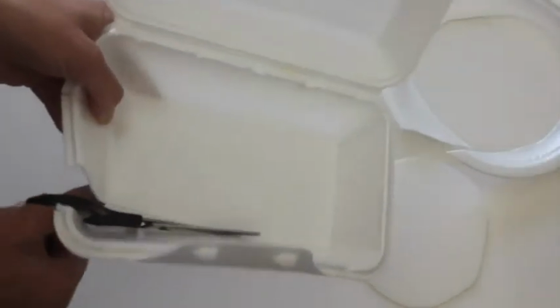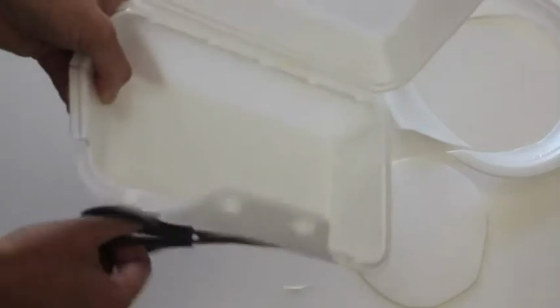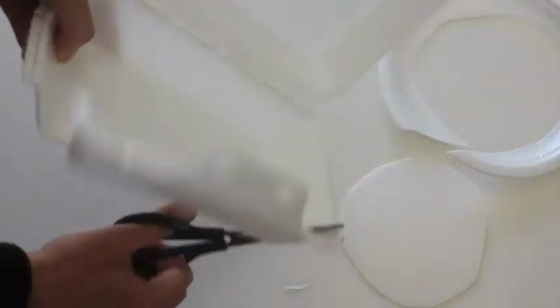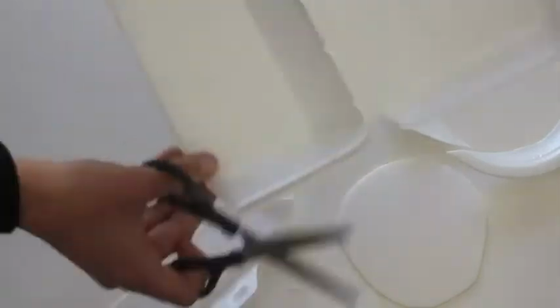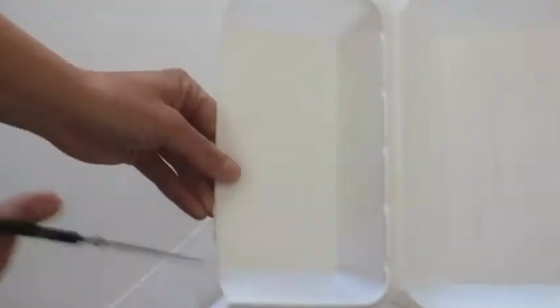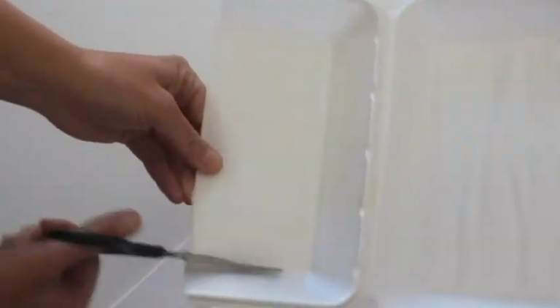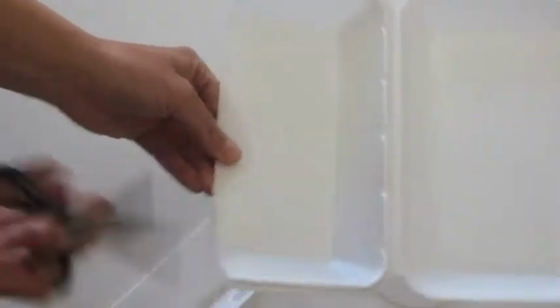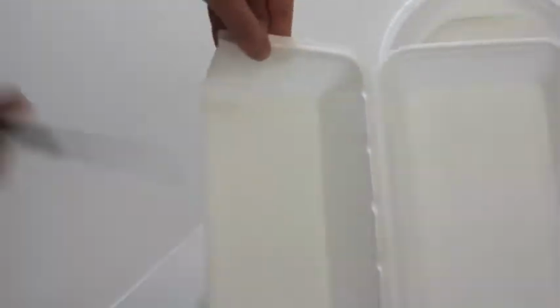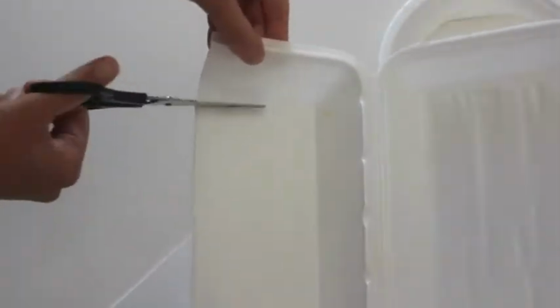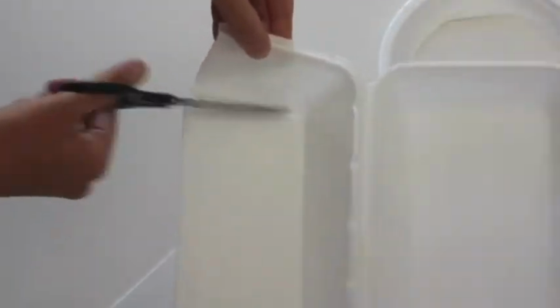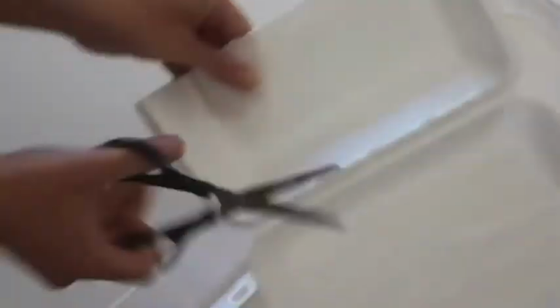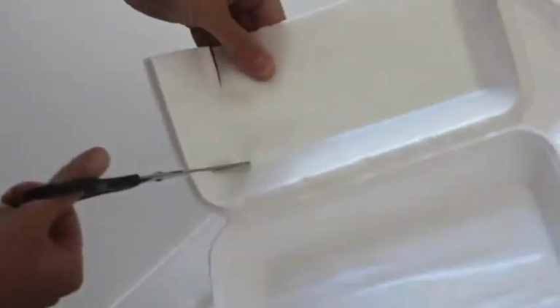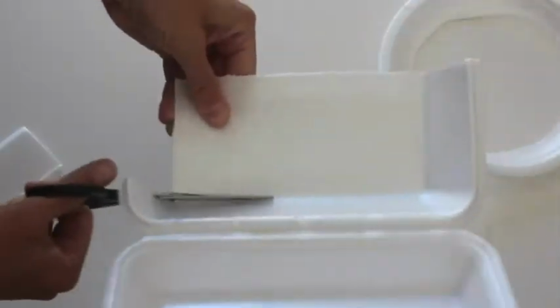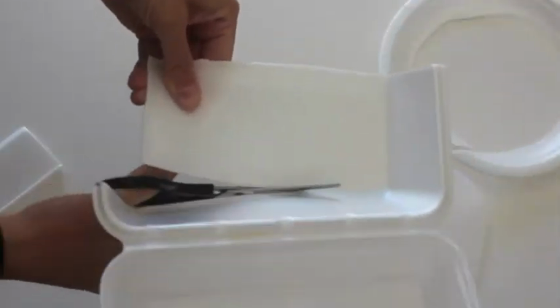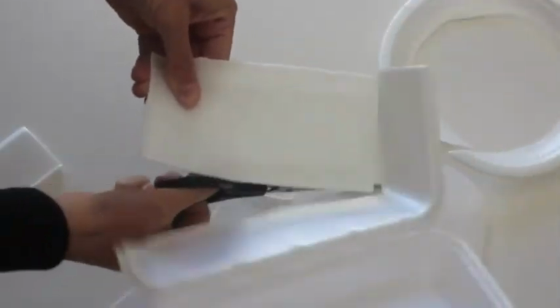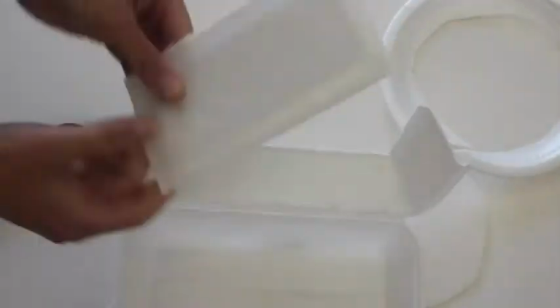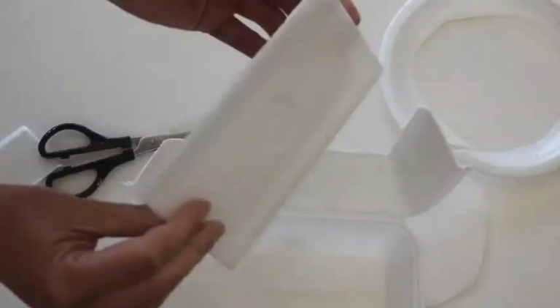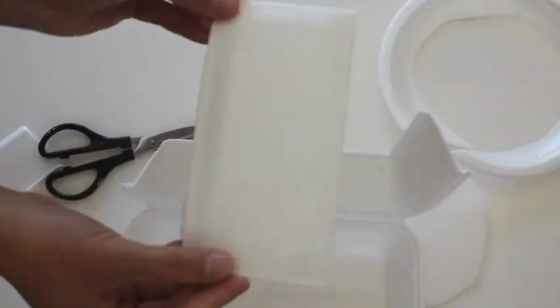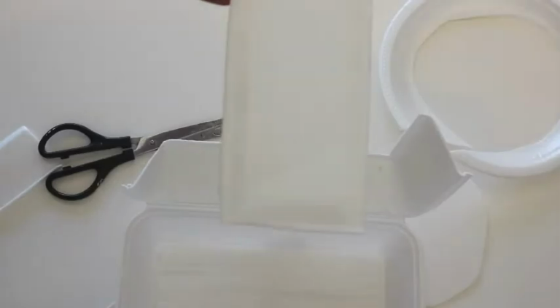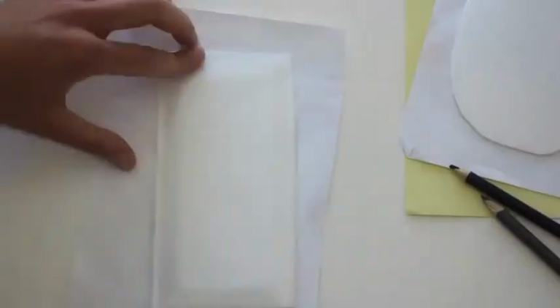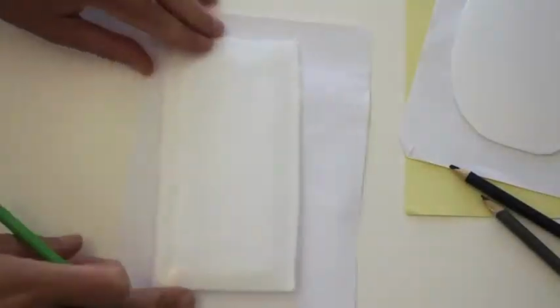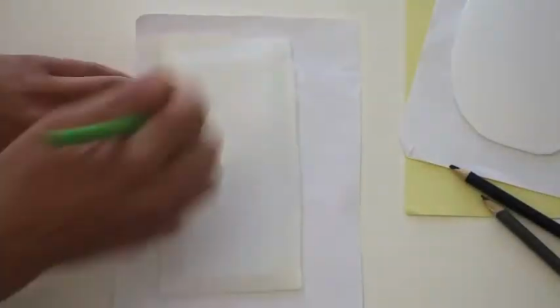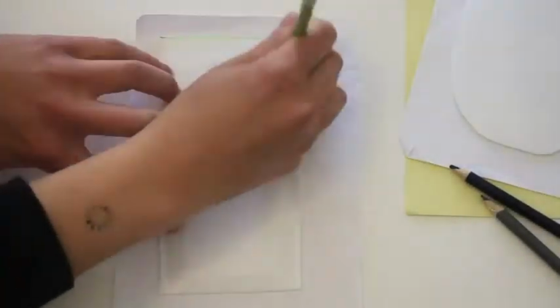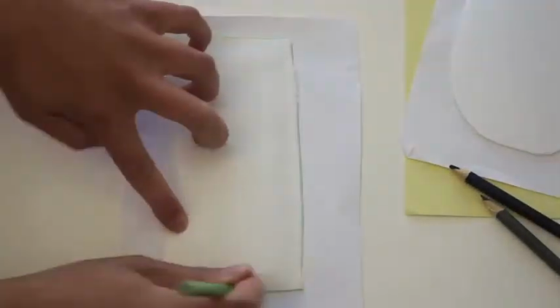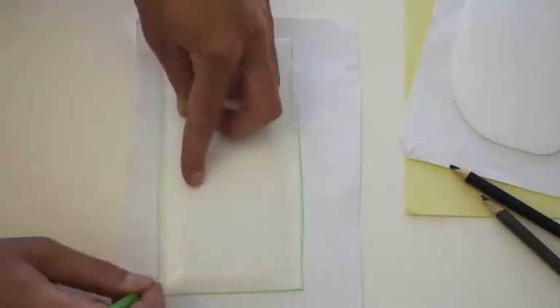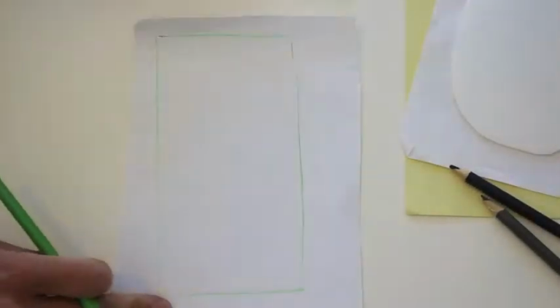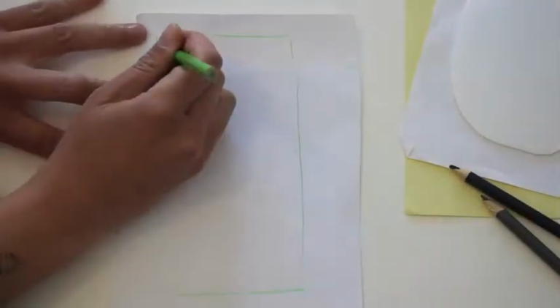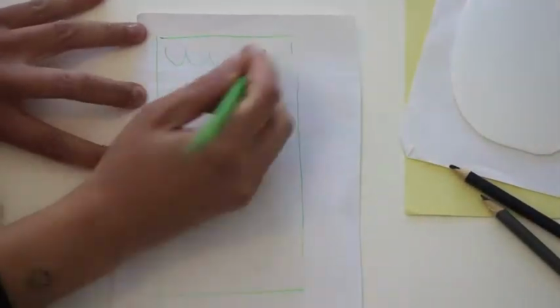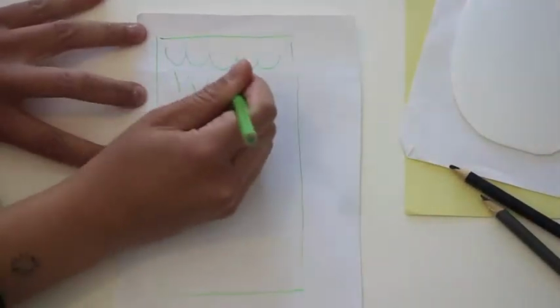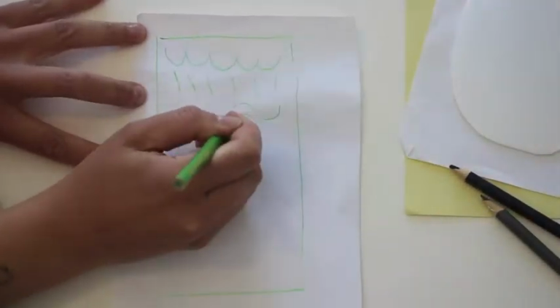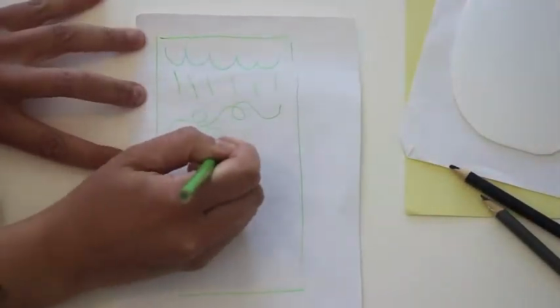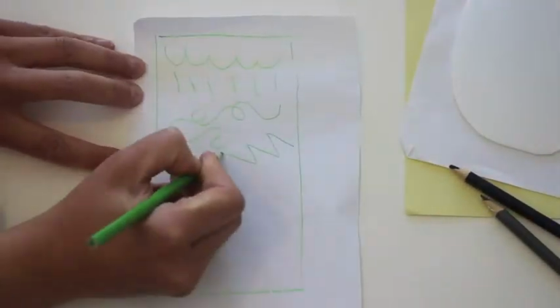Carefully cut your styrofoam trays and containers into flat pieces. Trace your styrofoam on paper and practice your lines first.